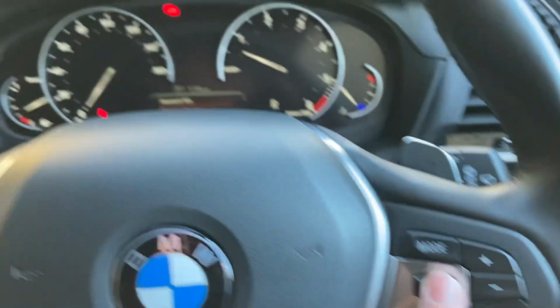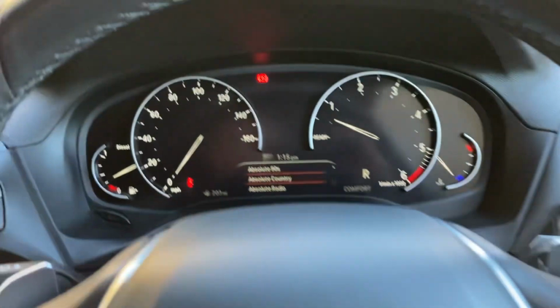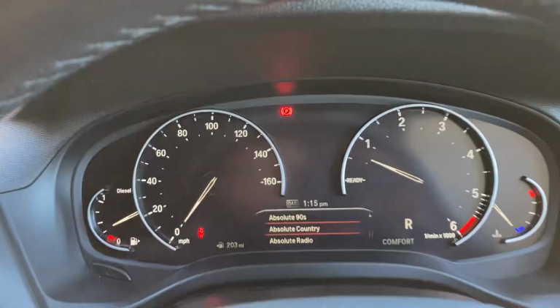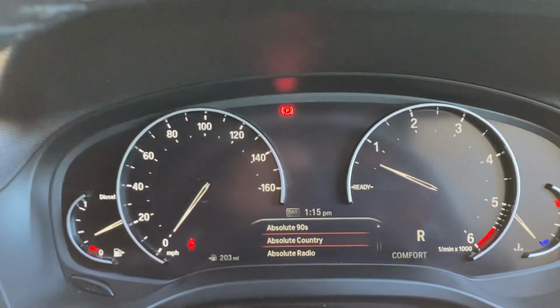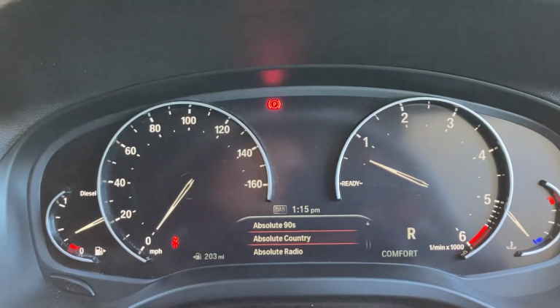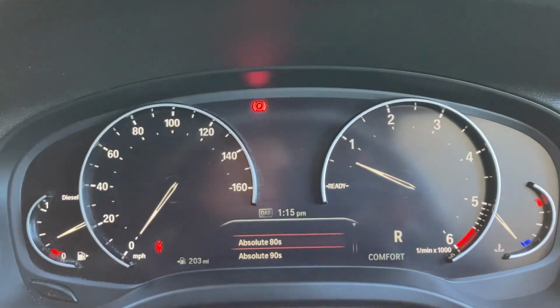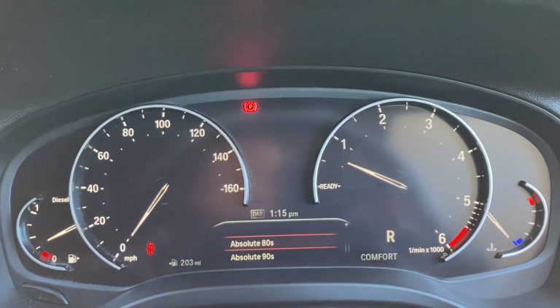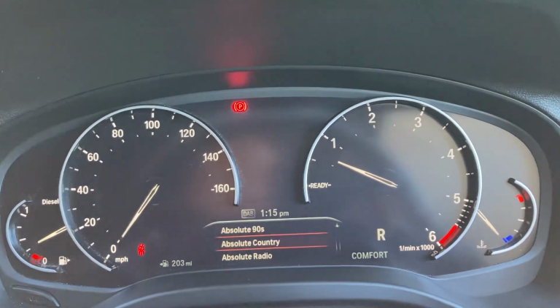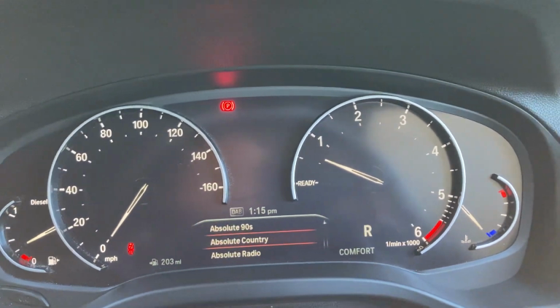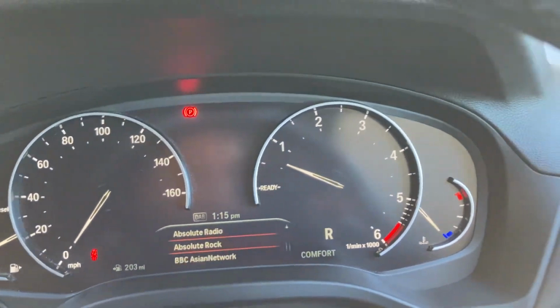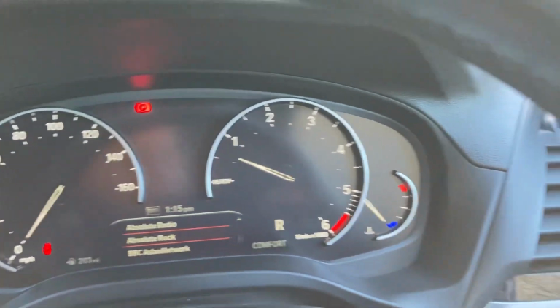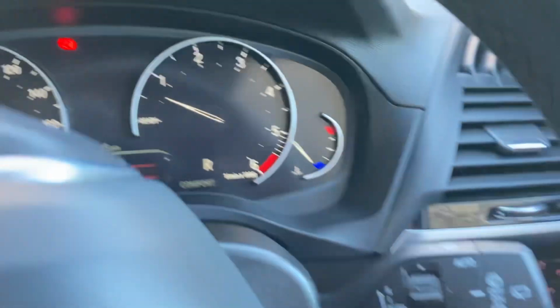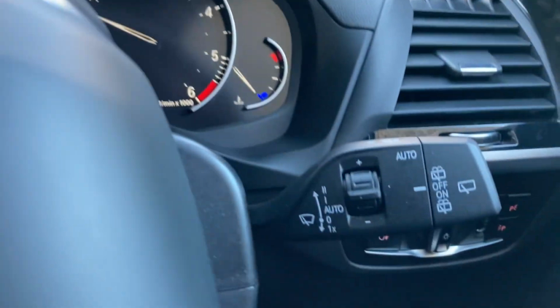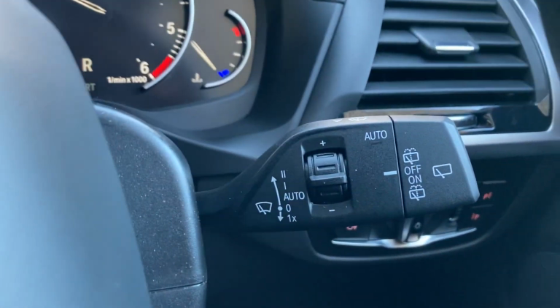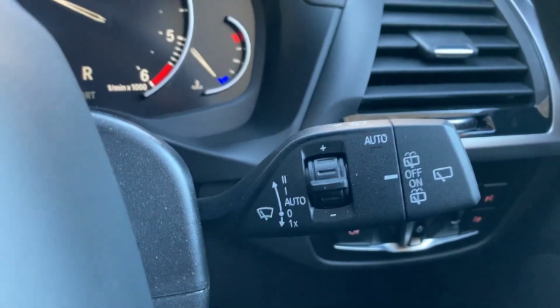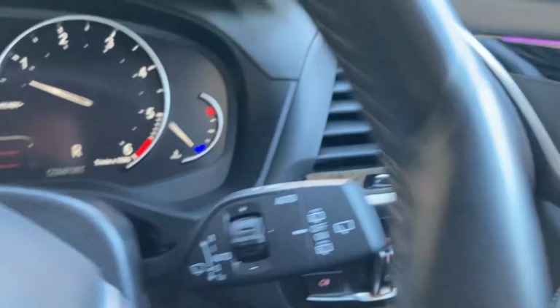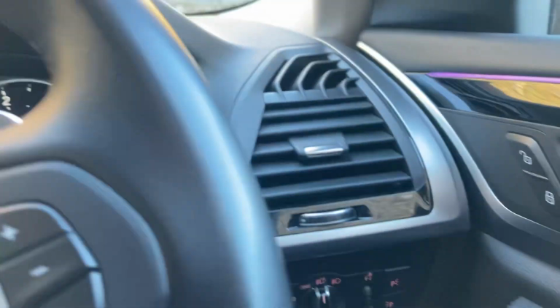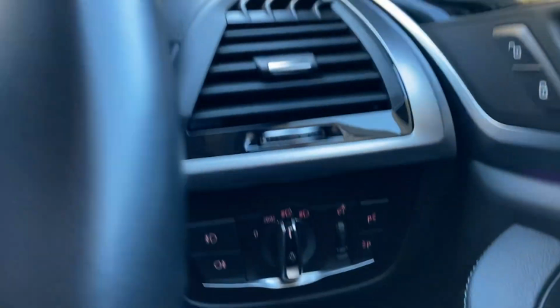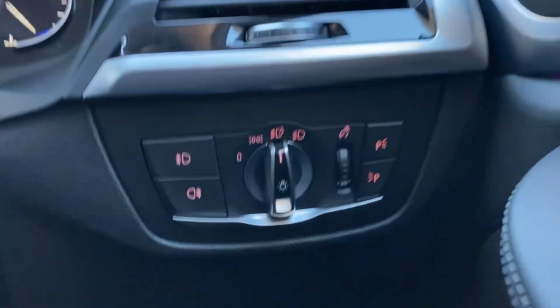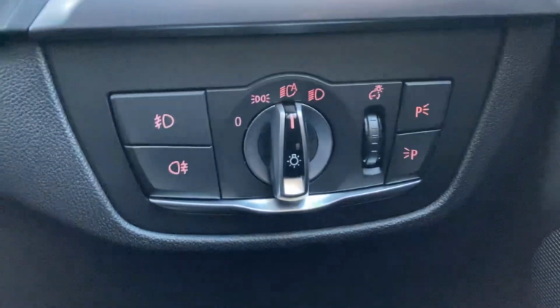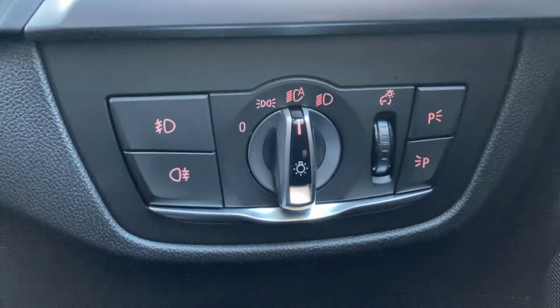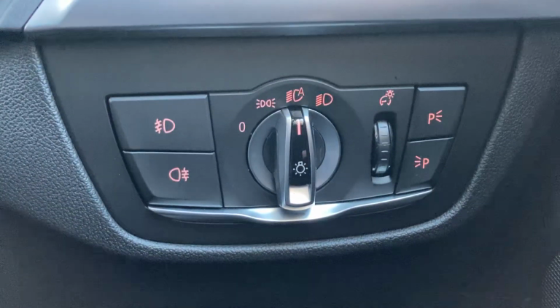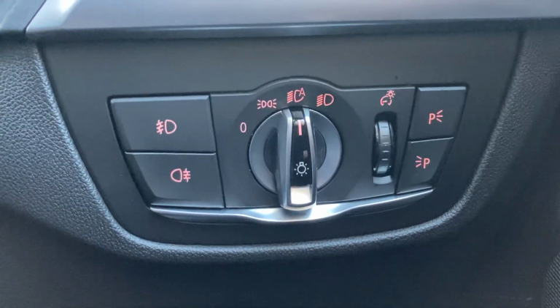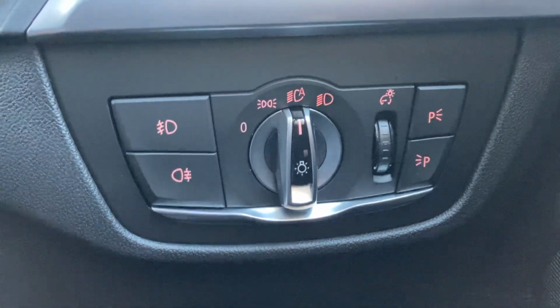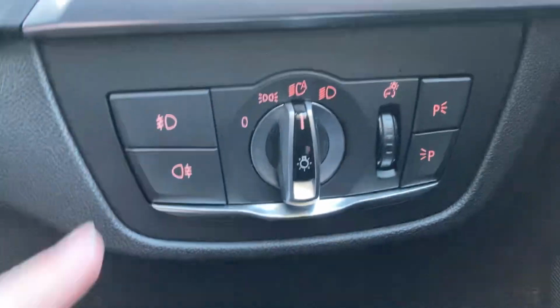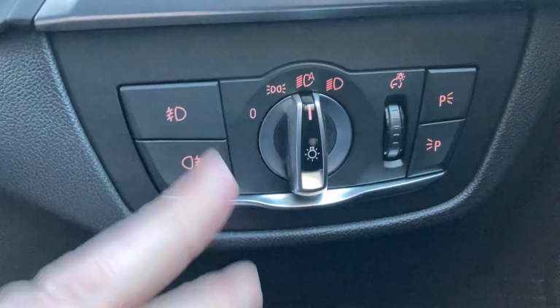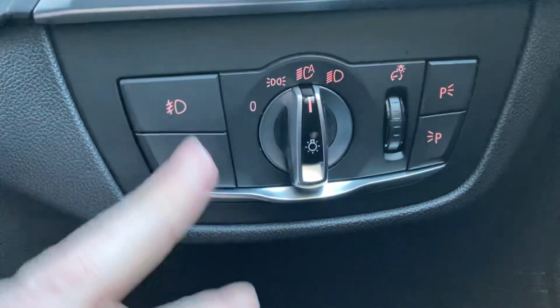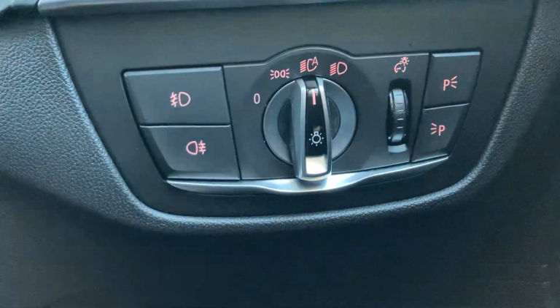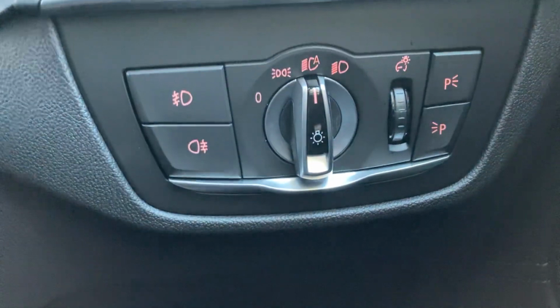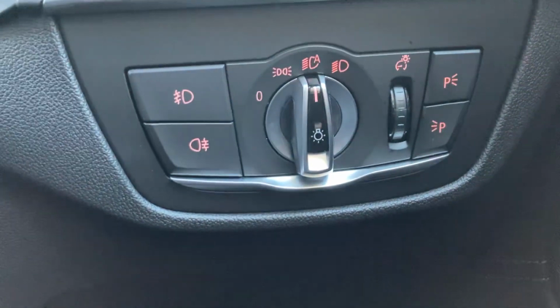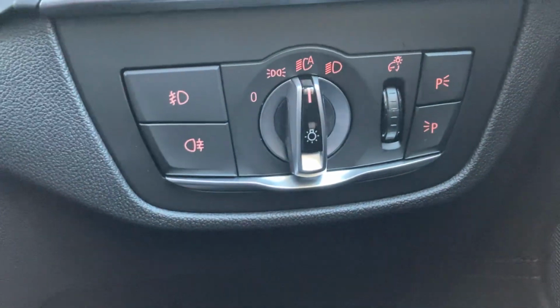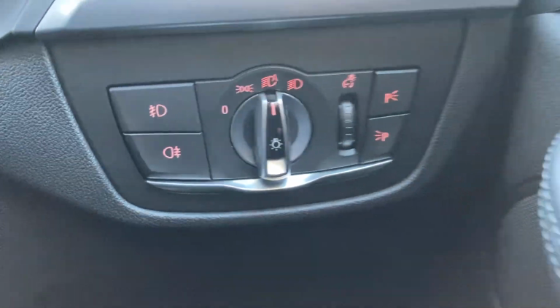All of that comes up on the digital dashboard, you can see there in front of you. We've also got automatic wipers, automatic headlights along with the front and rear fog lights as well.